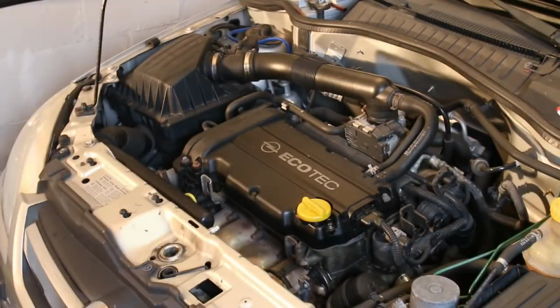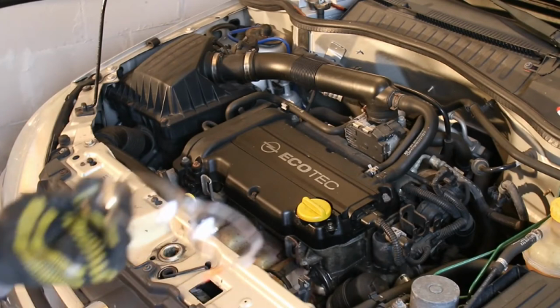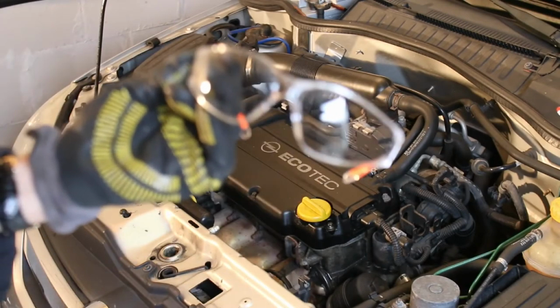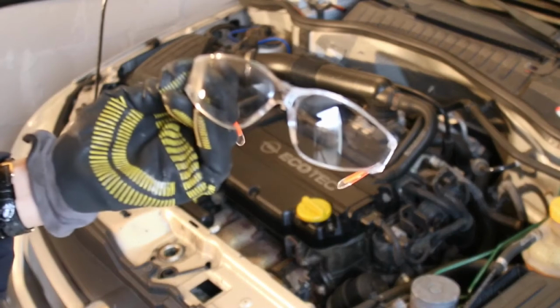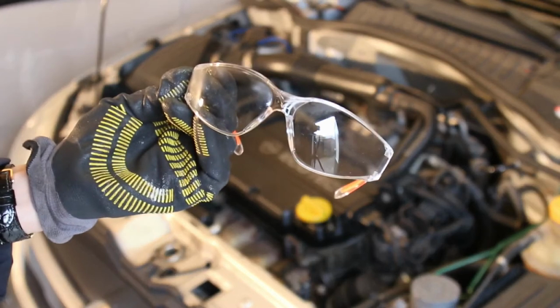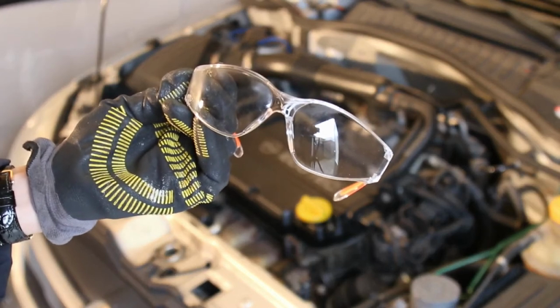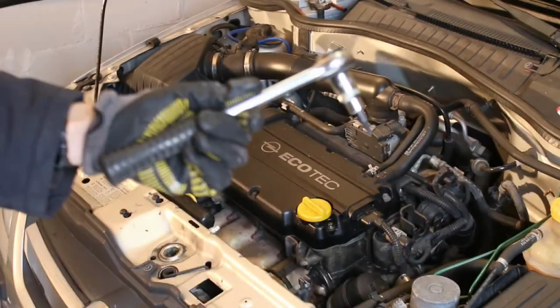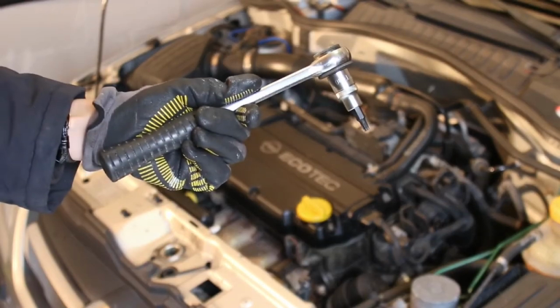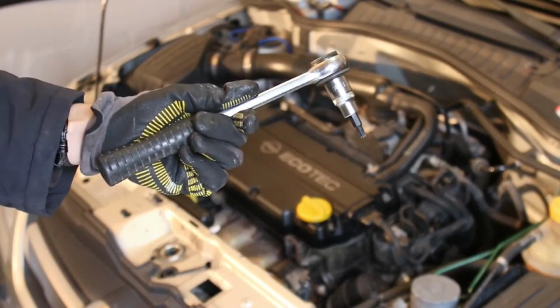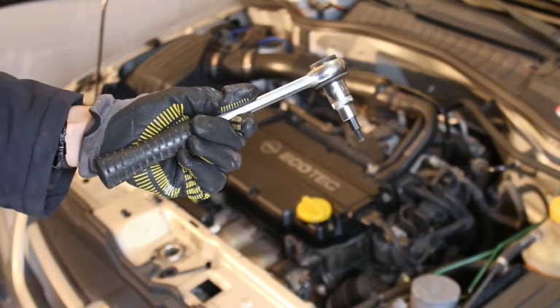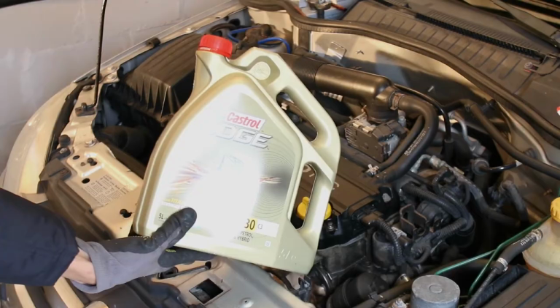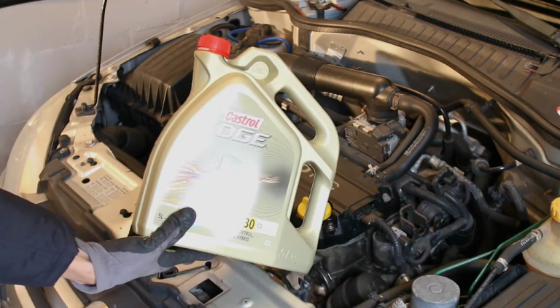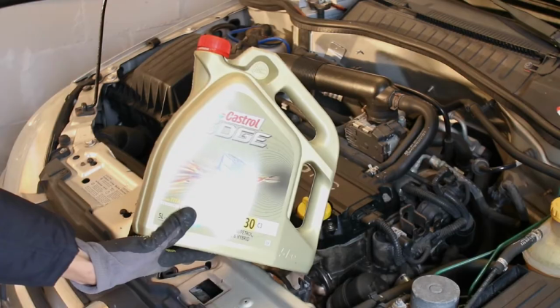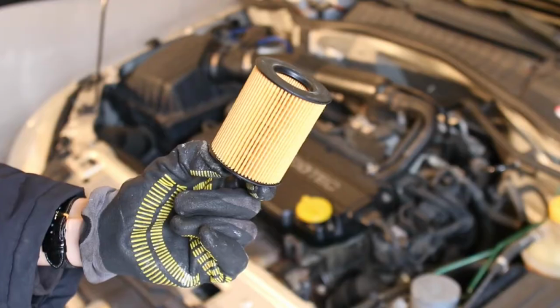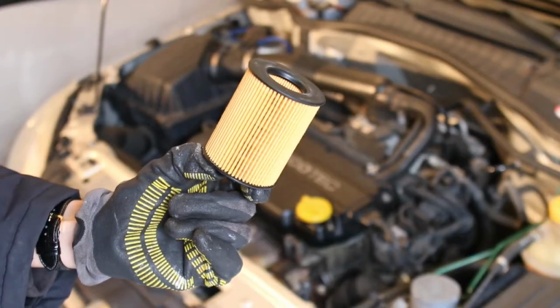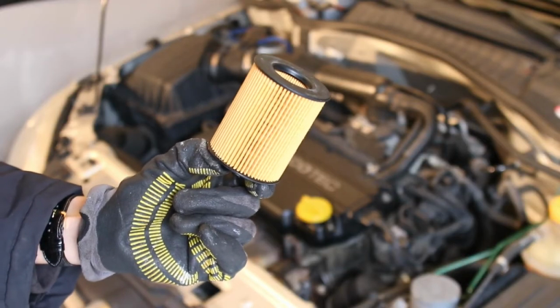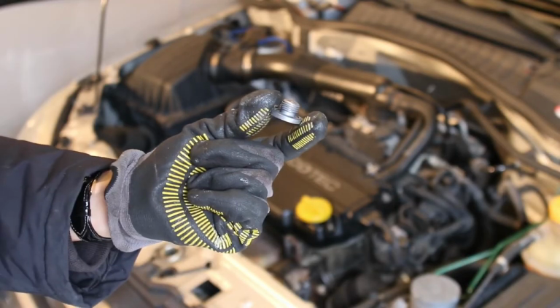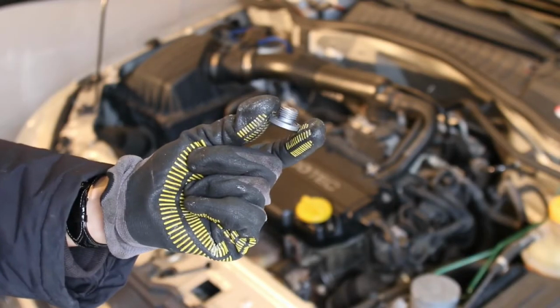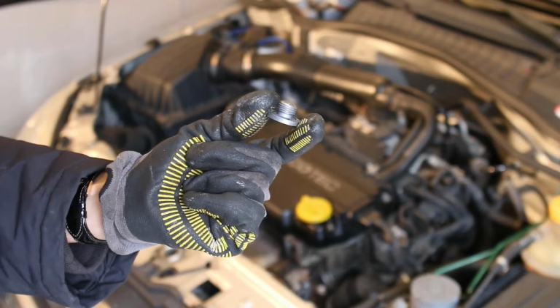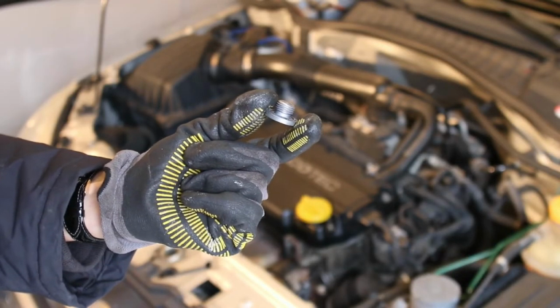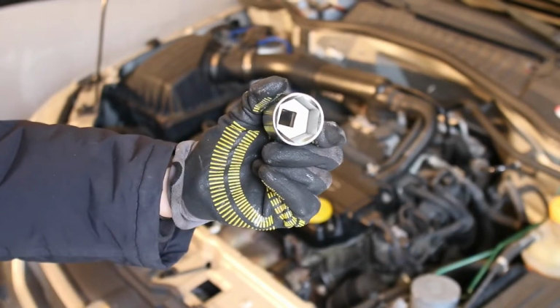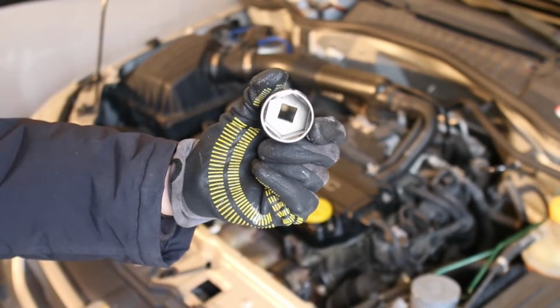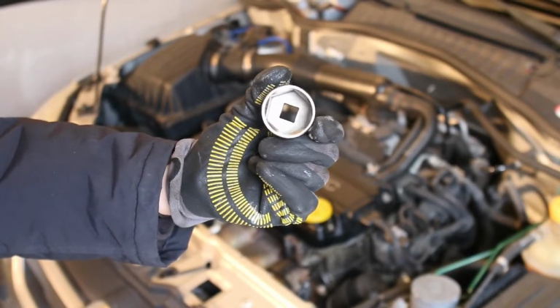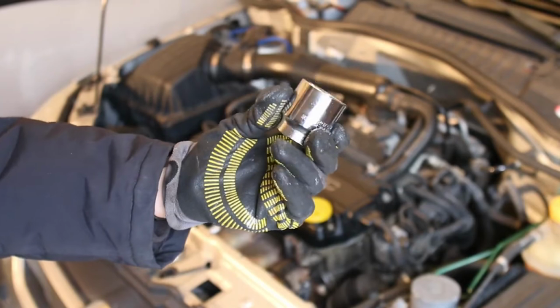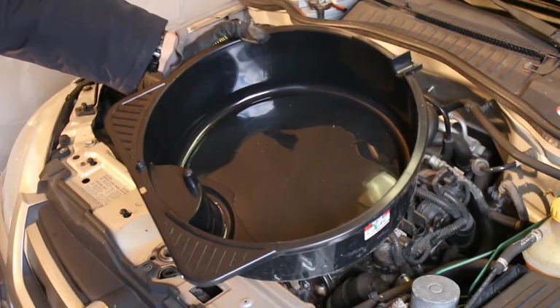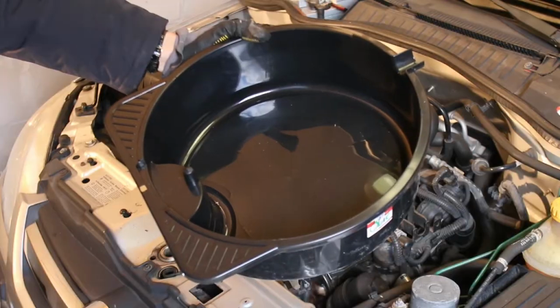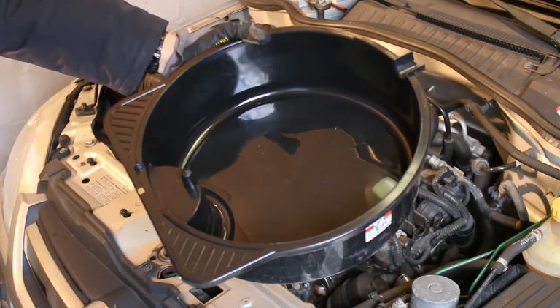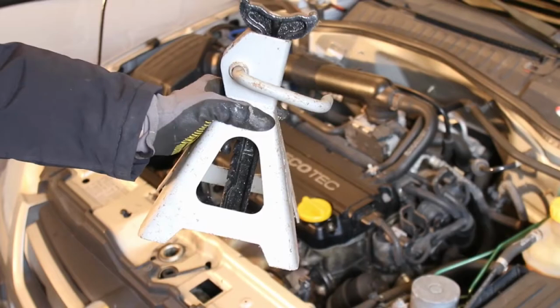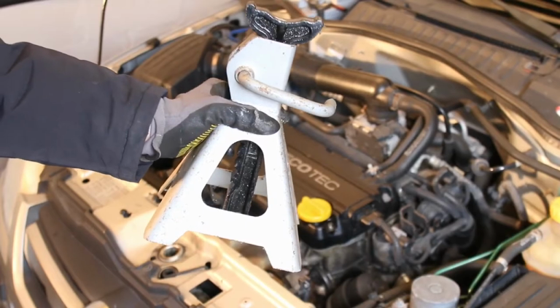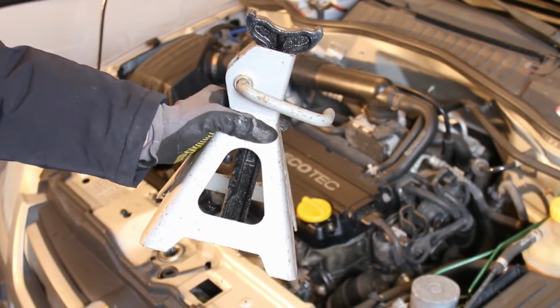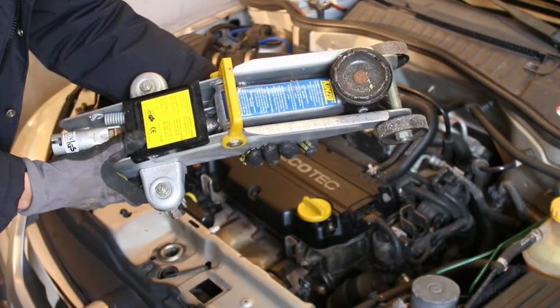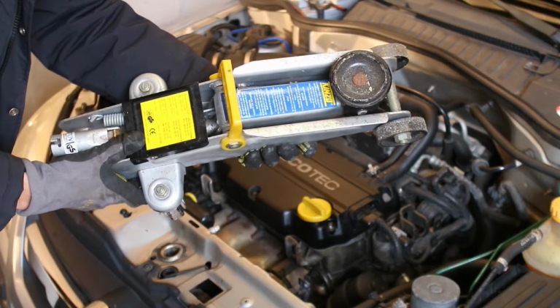To do this project you're going to need safety glasses, a ratchet with a Torx bolt in my case, oil, an oil filter, a drain plug with new o-ring, a socket to loosen up your oil filter, an oil catch pan, jack stands, and a hydraulic jack.